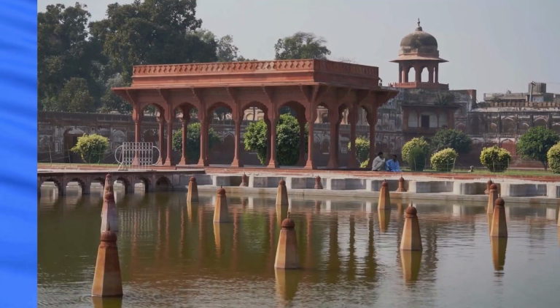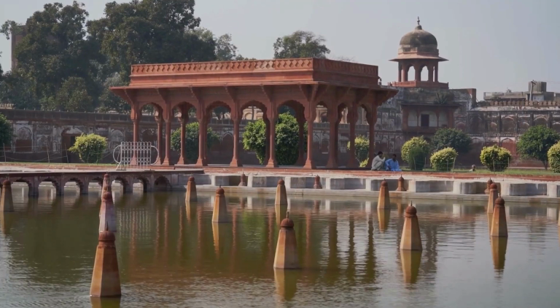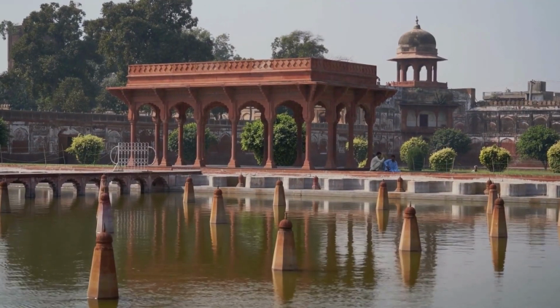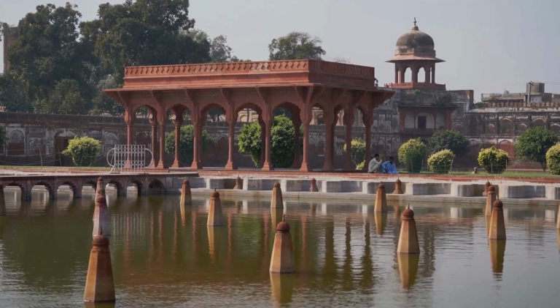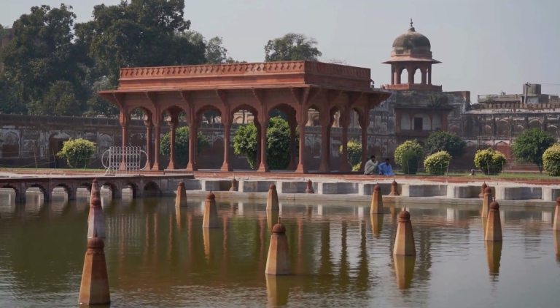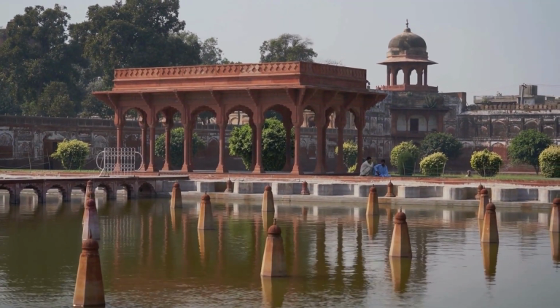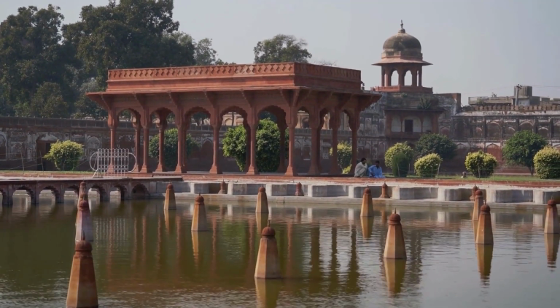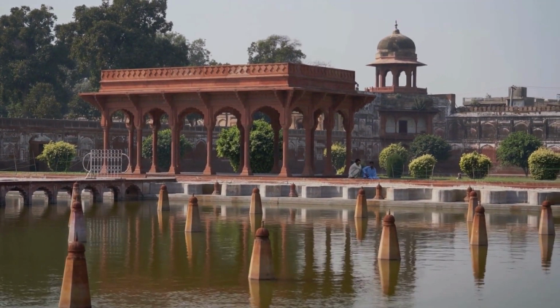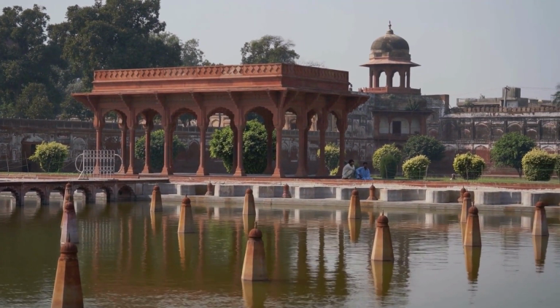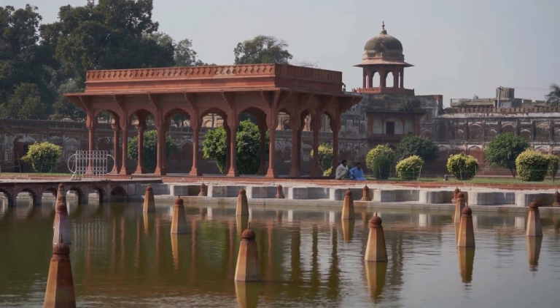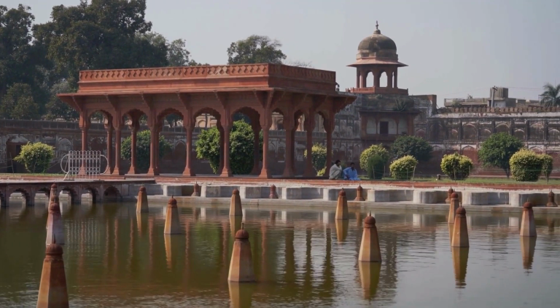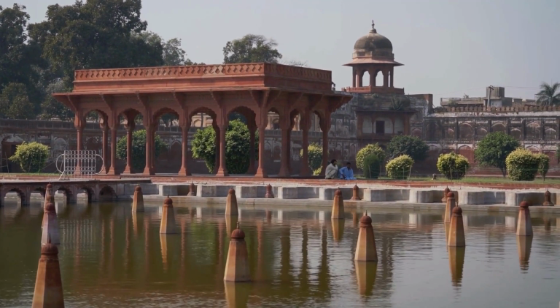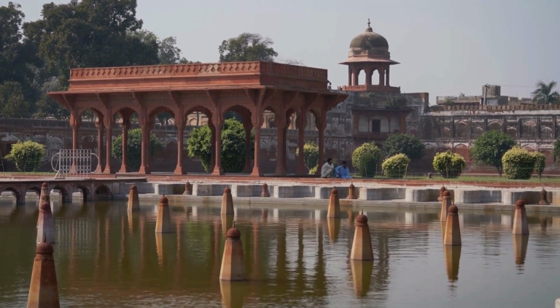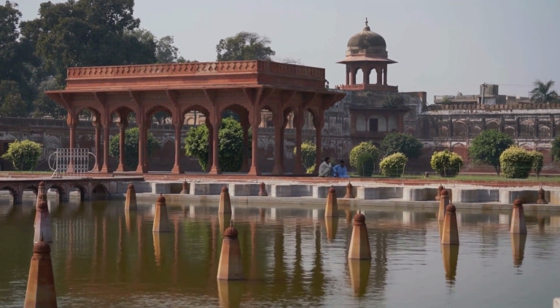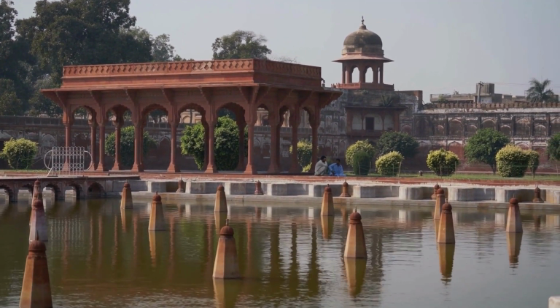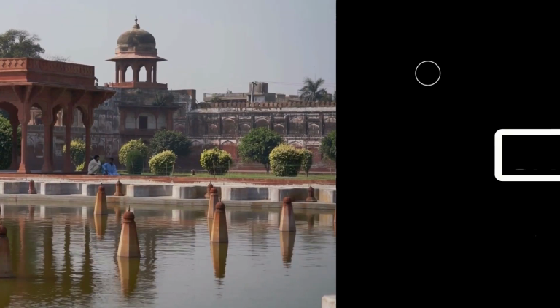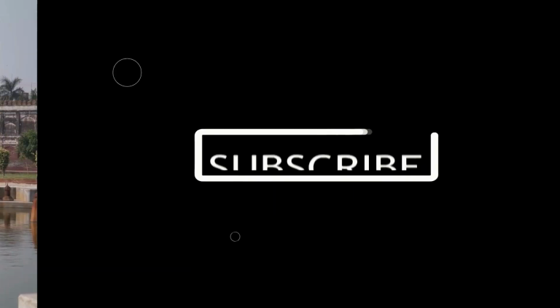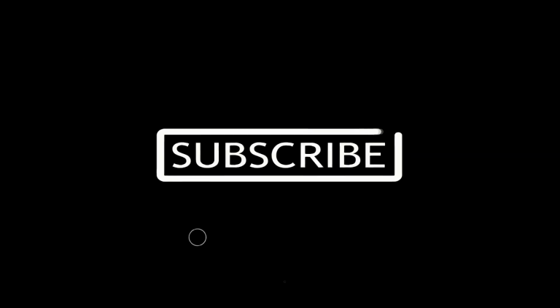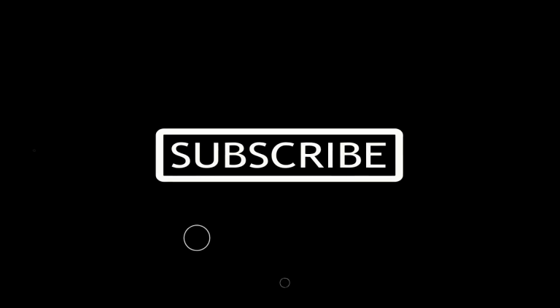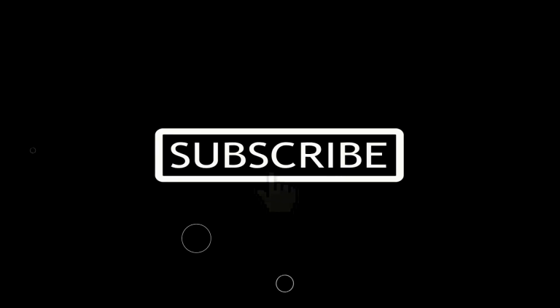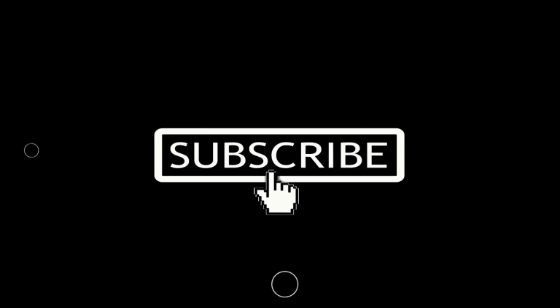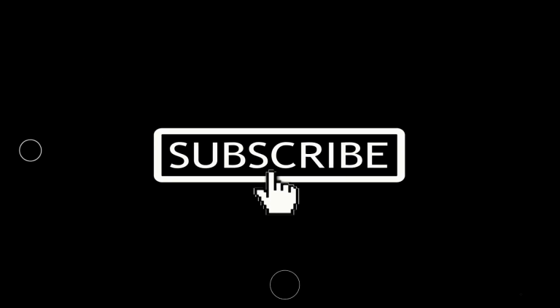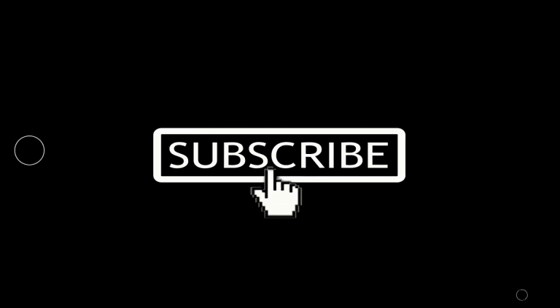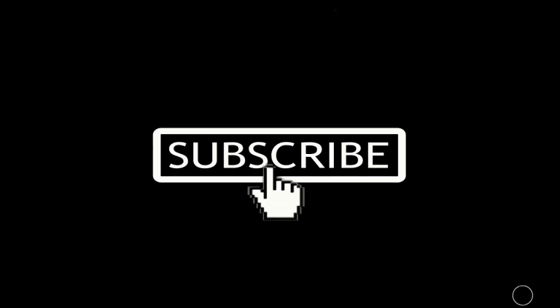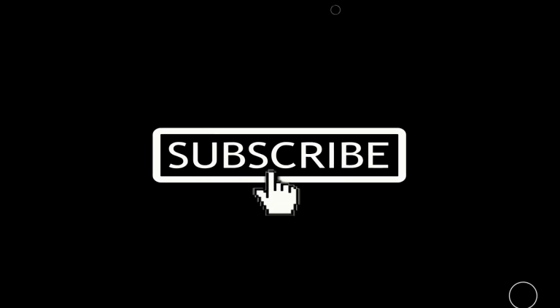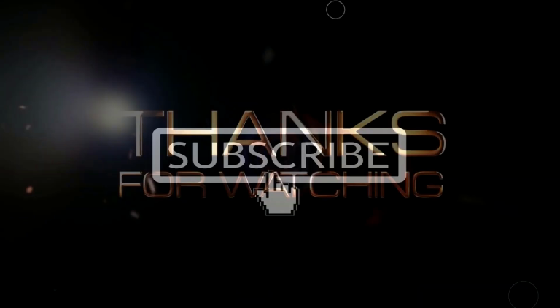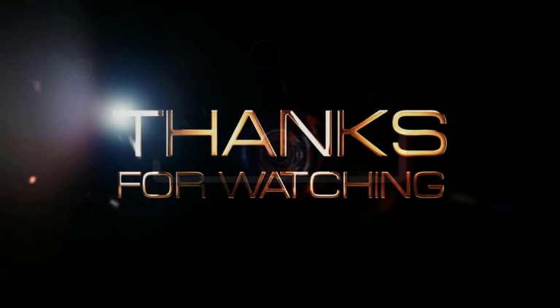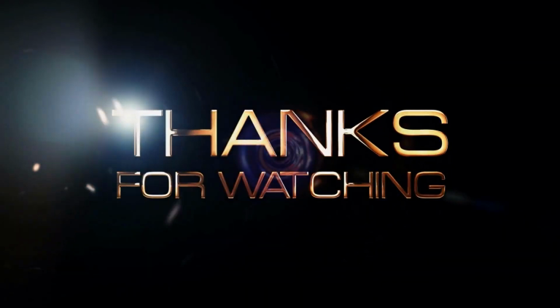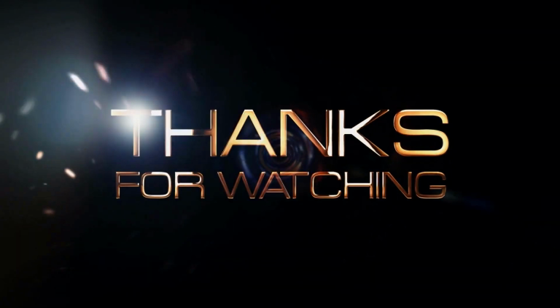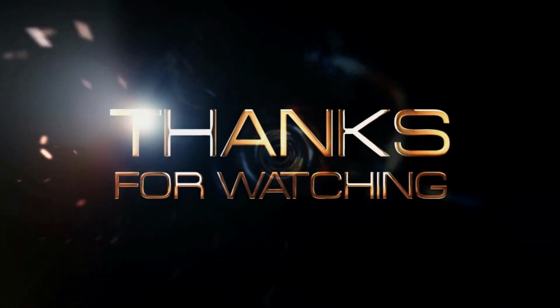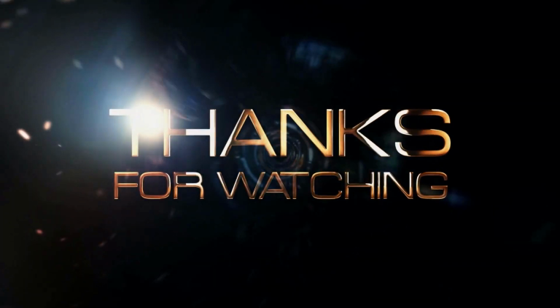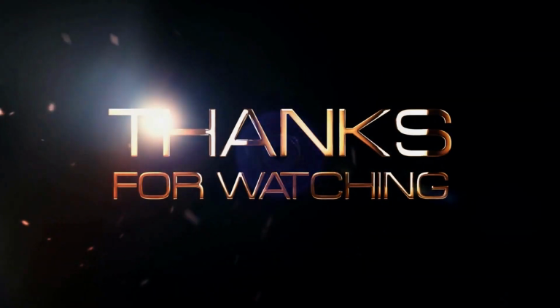This concludes the video for today. Hope you enjoyed it. Don't forget to subscribe to this channel for more updates. Thank you for watching.